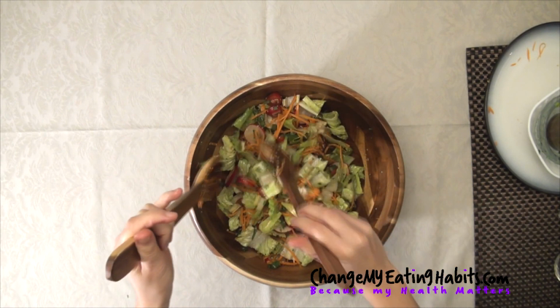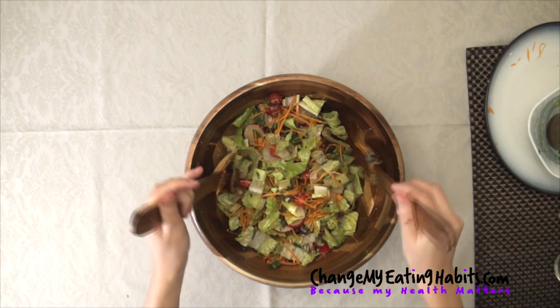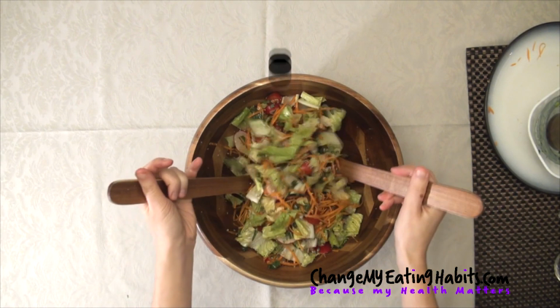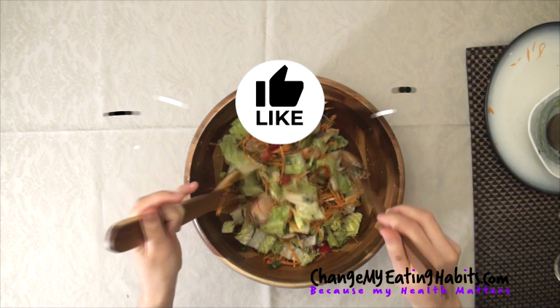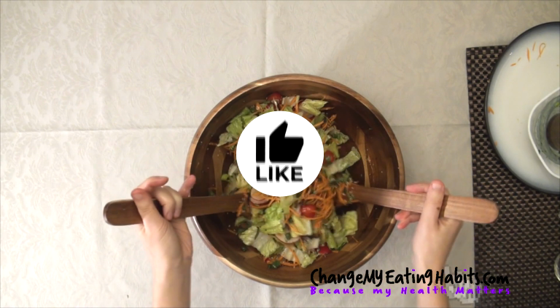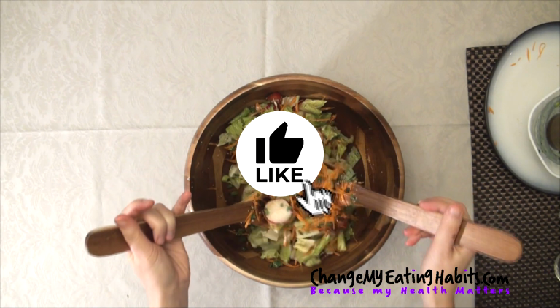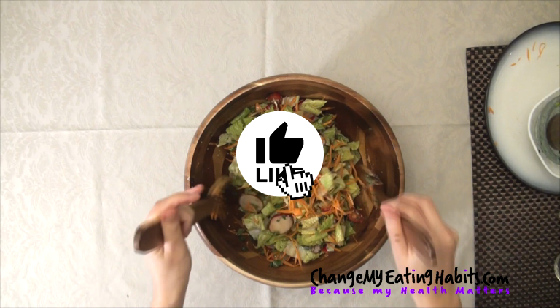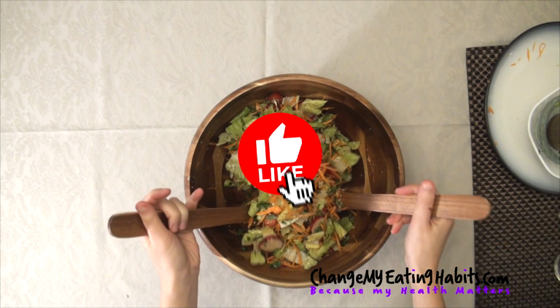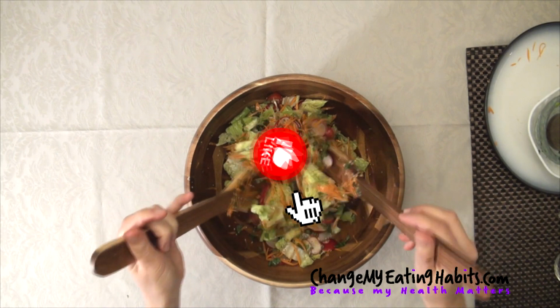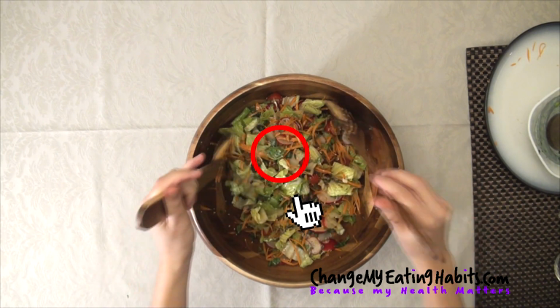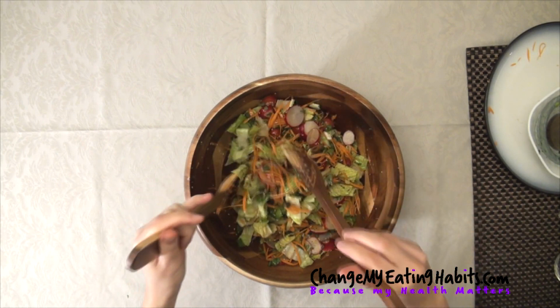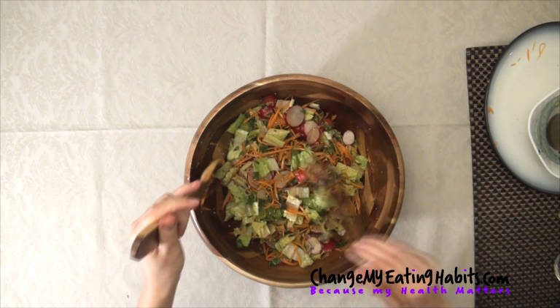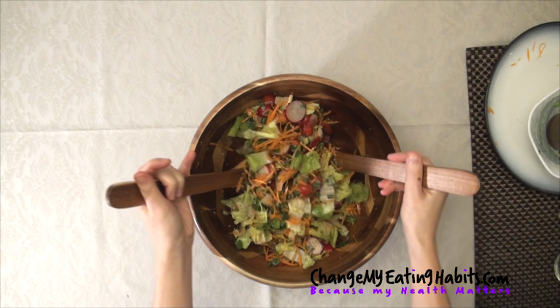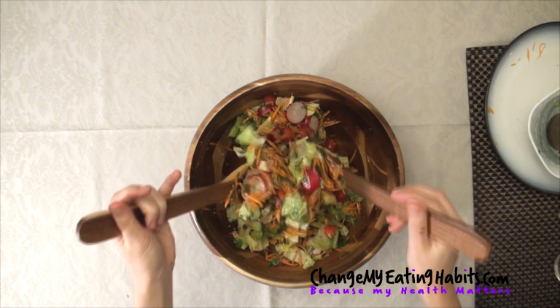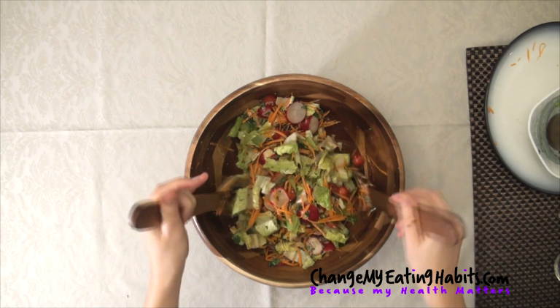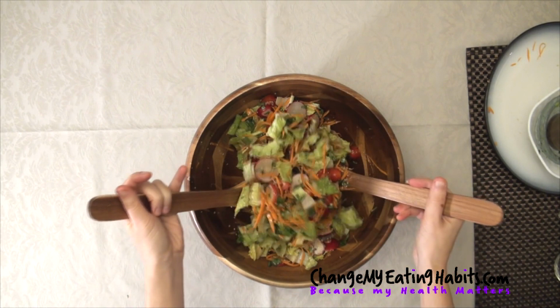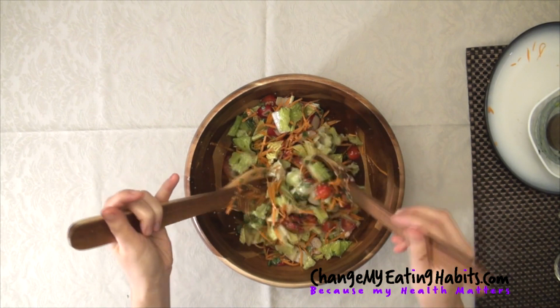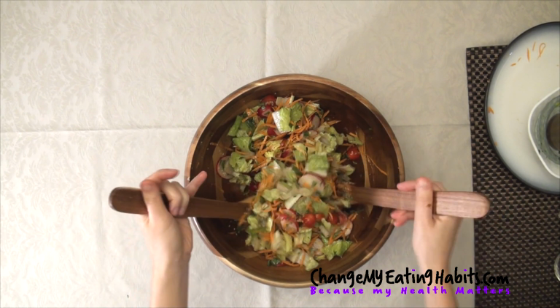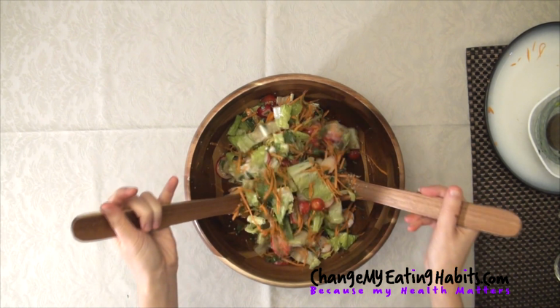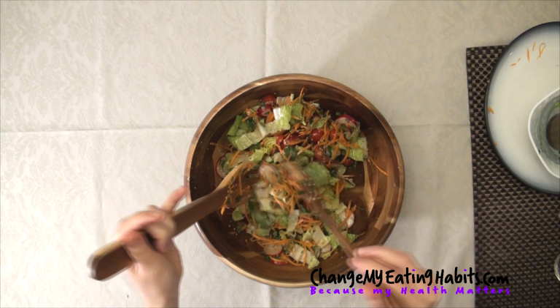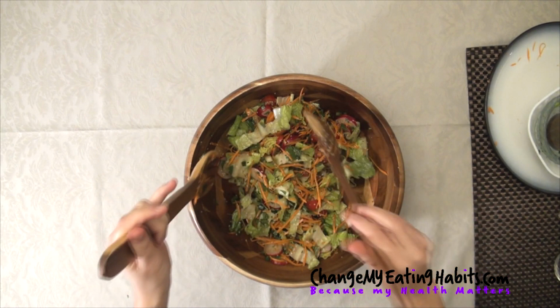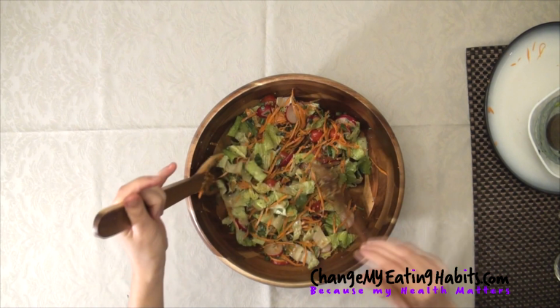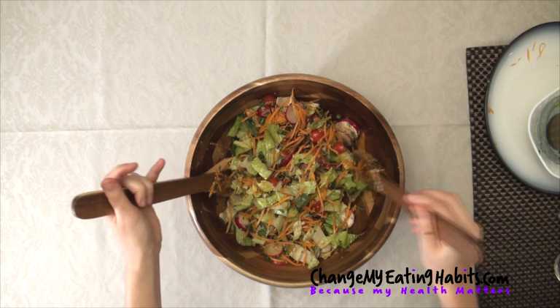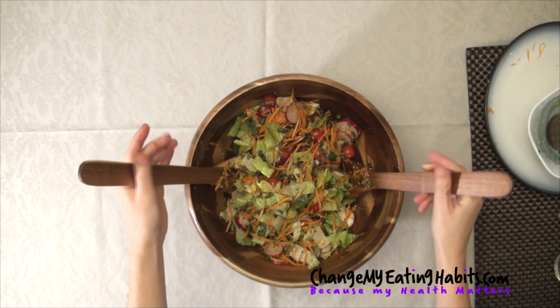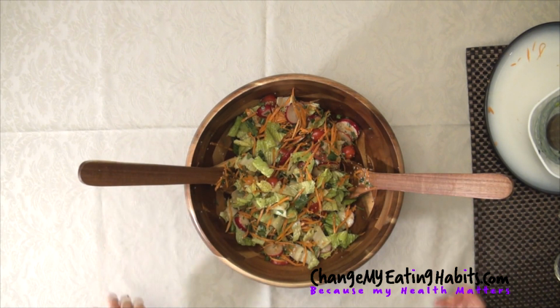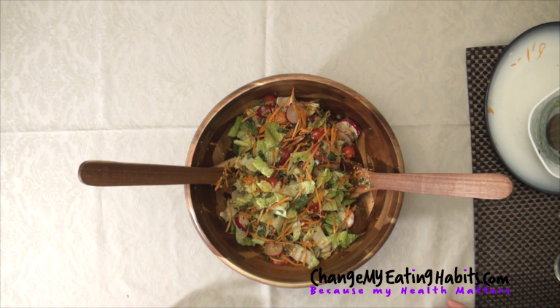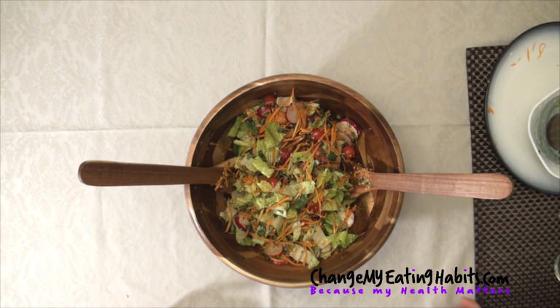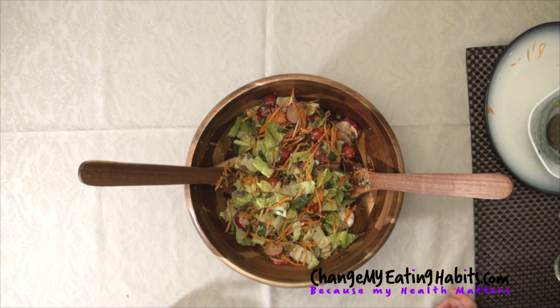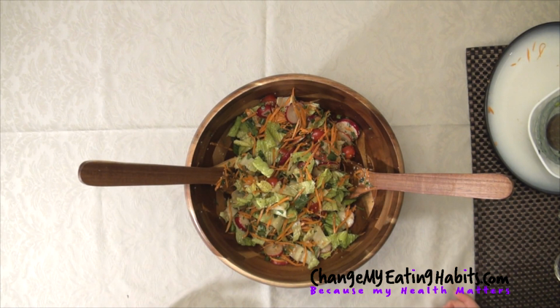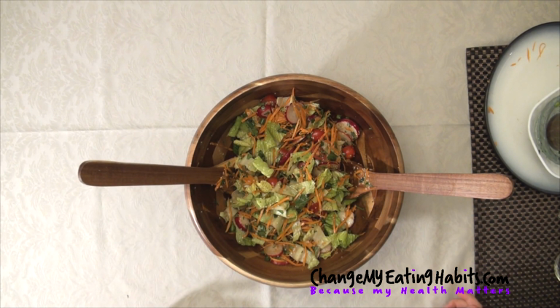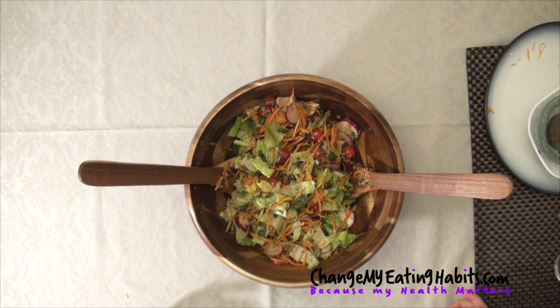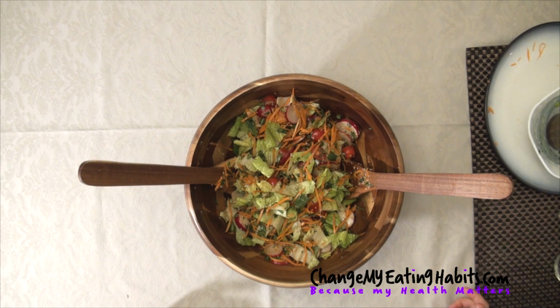So if you like the videos on this channel, please hit the like button, share the recipes, try them out, comment below. So here it is. I hope you enjoyed this video. Stay healthy.